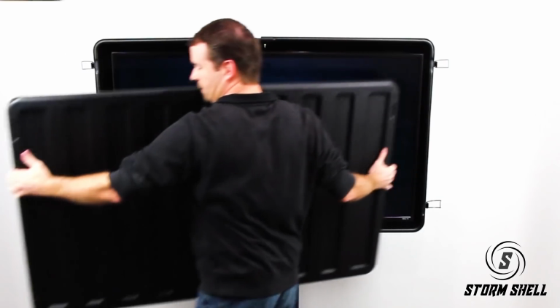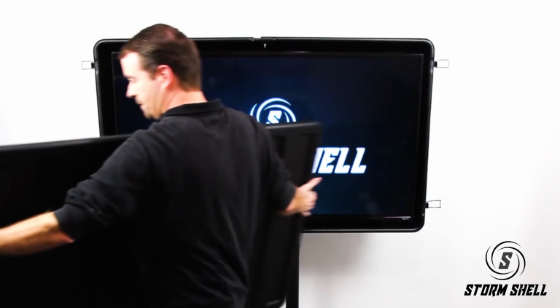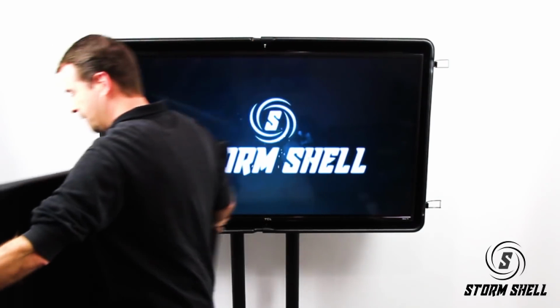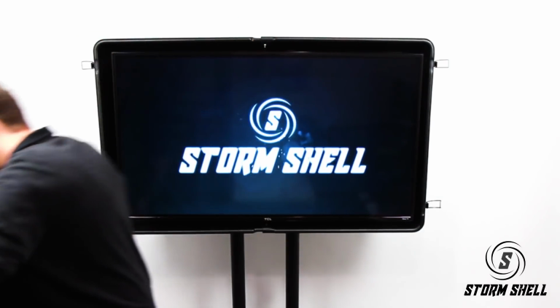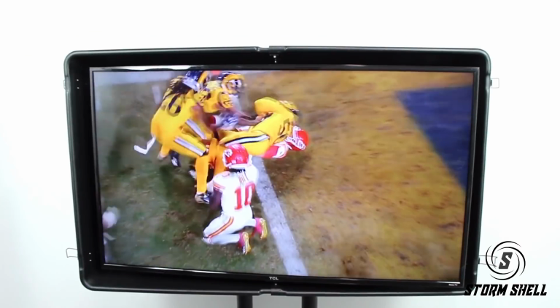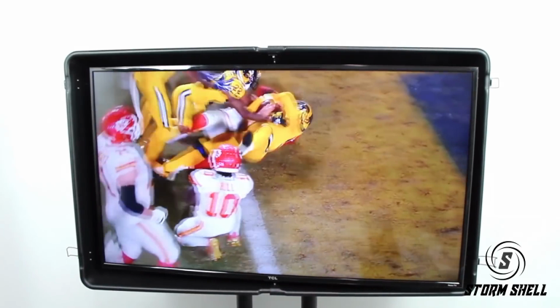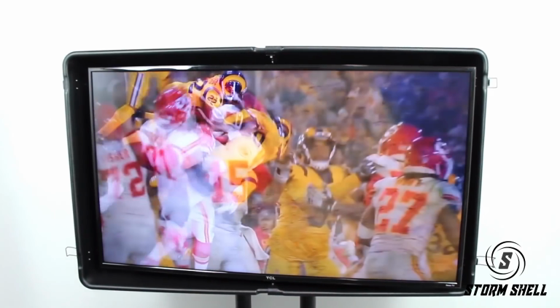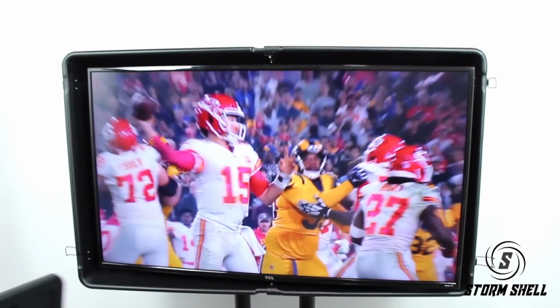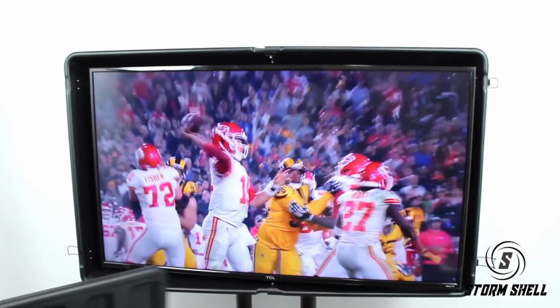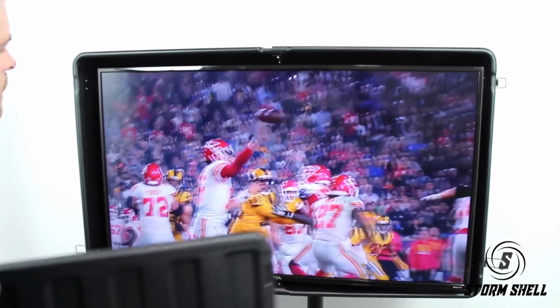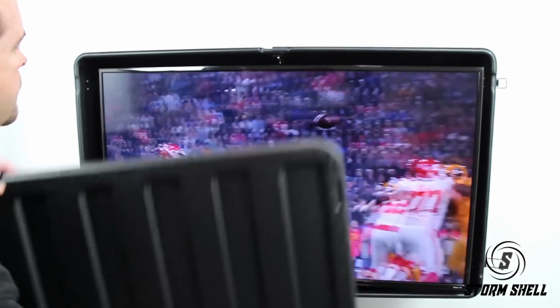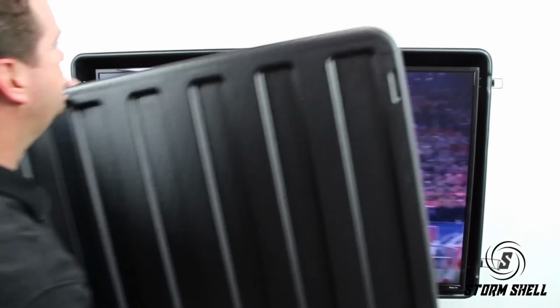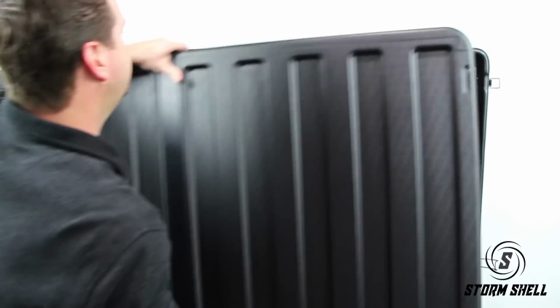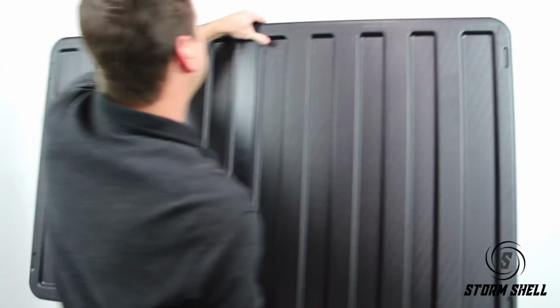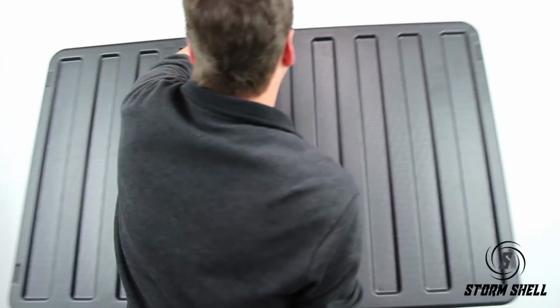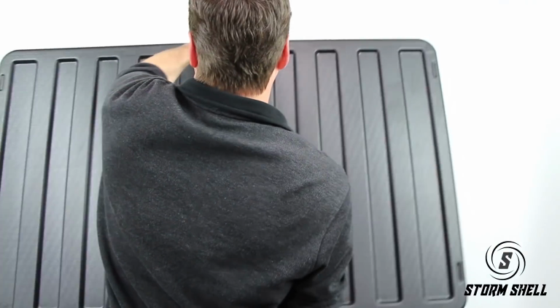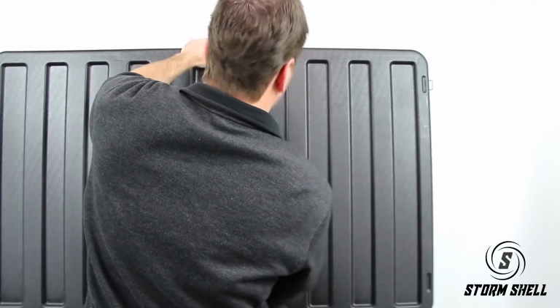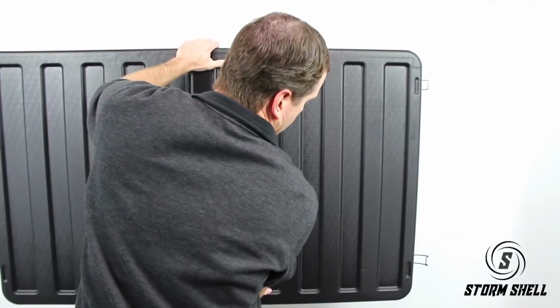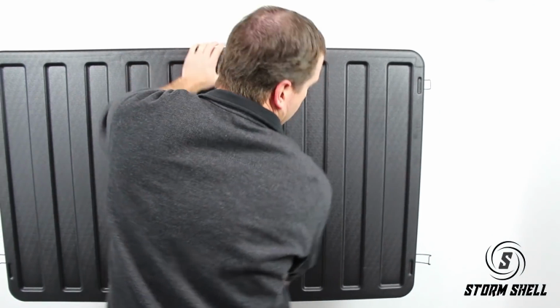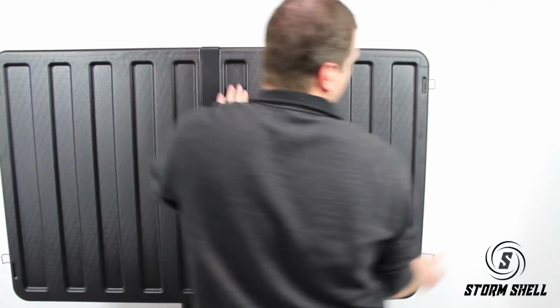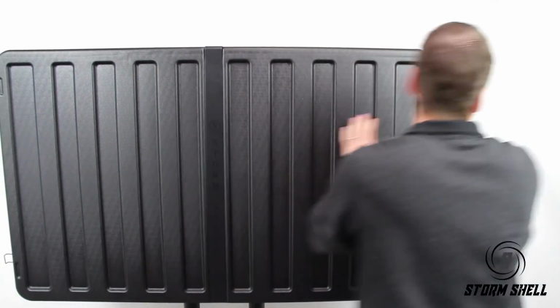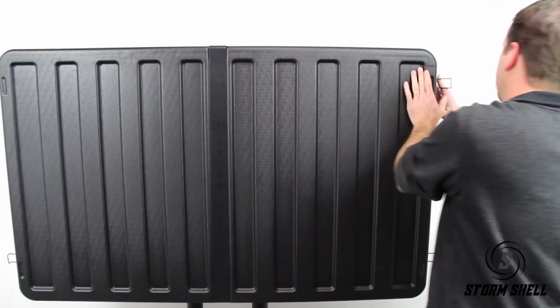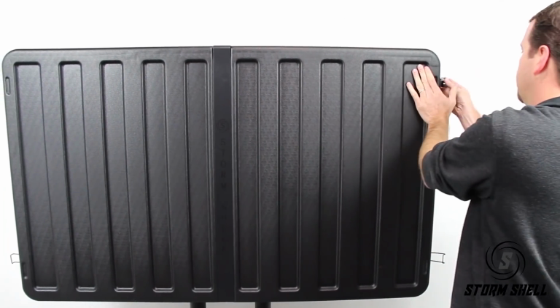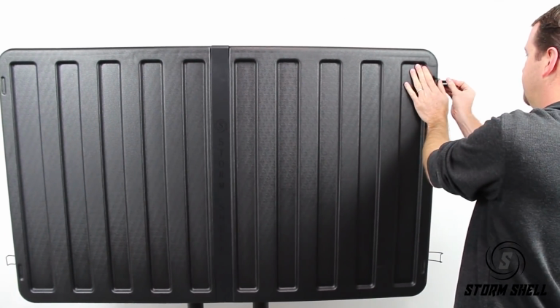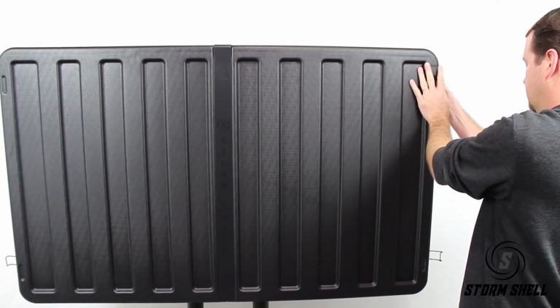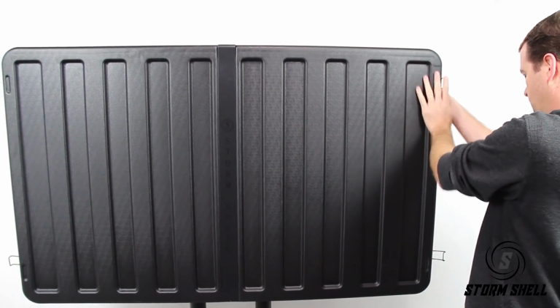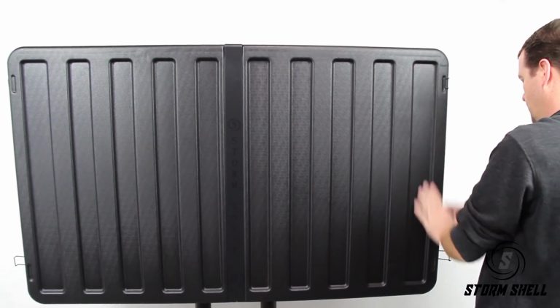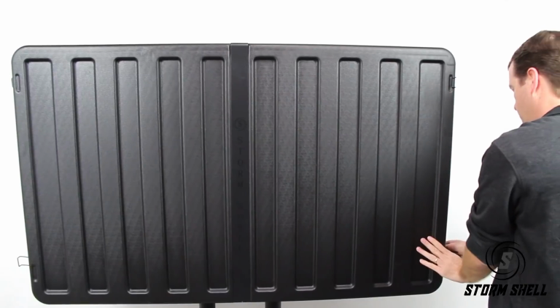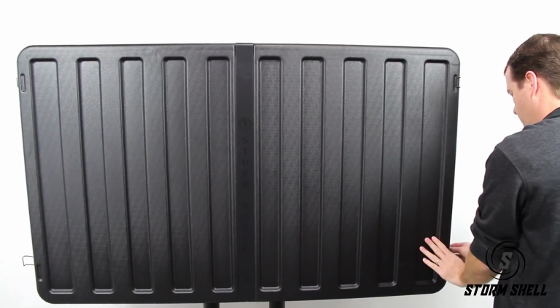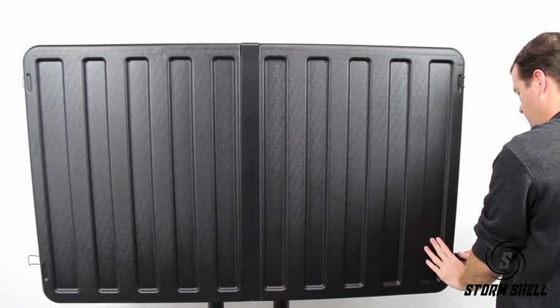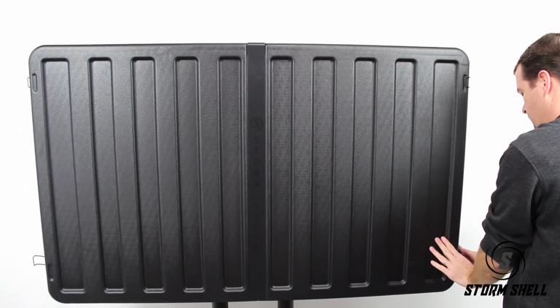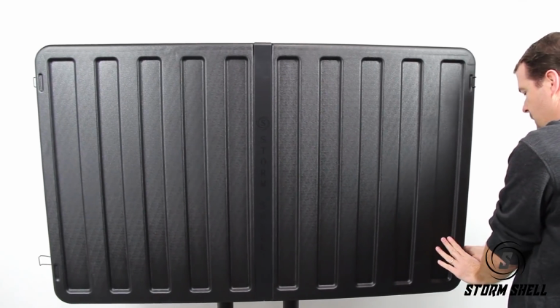Remove the front cover to enjoy clear unhindered viewing of your TV screen. Replace the cover to provide protection from impact, sun, water, dust, and insects.